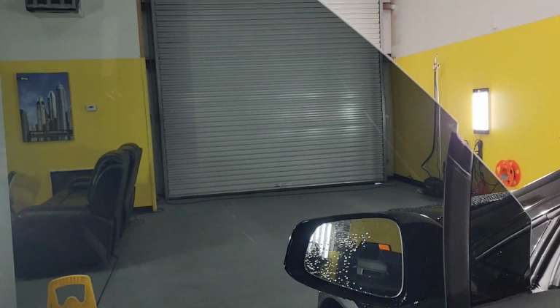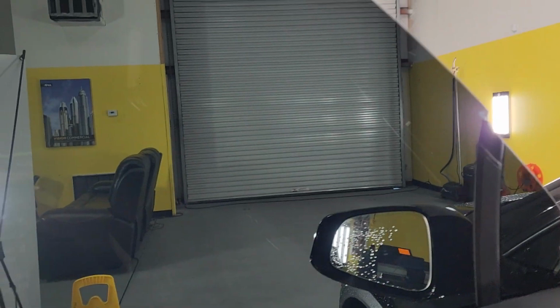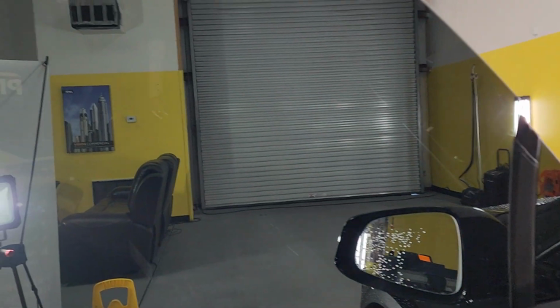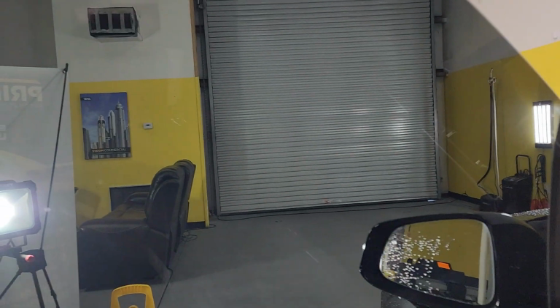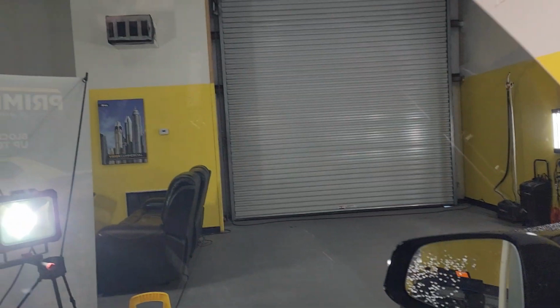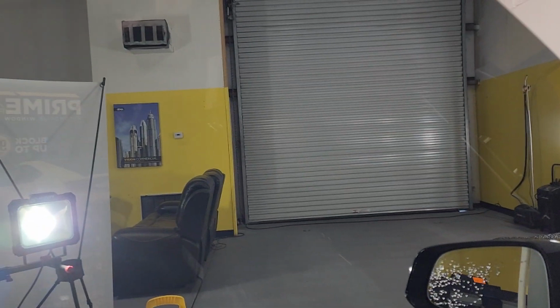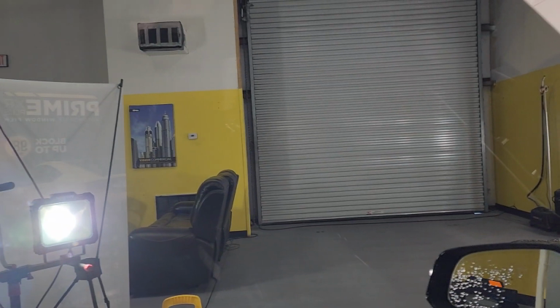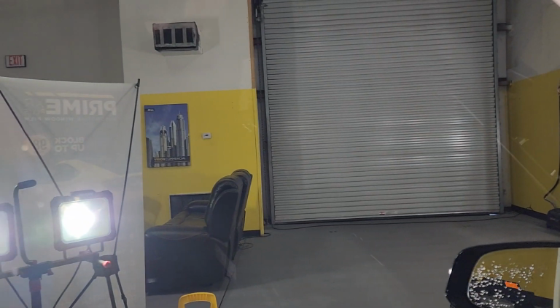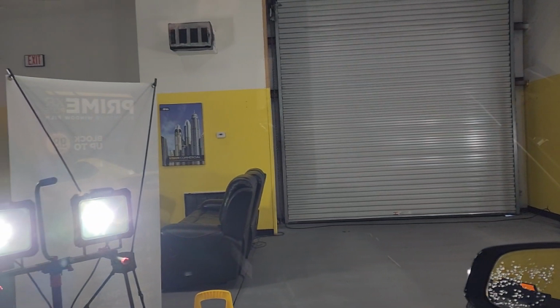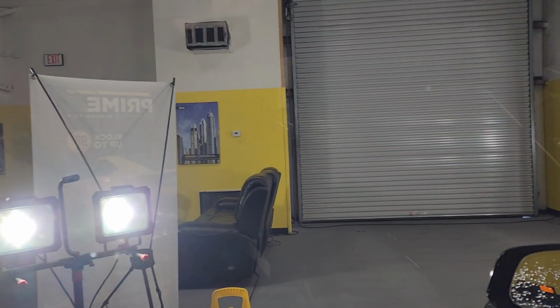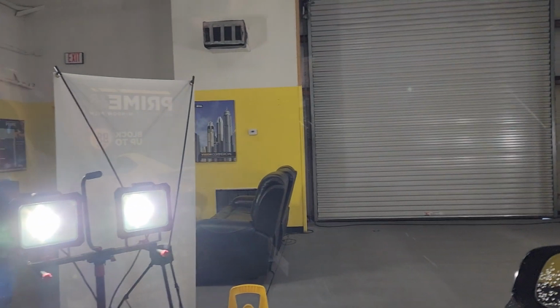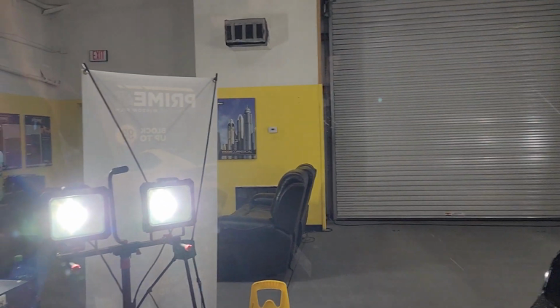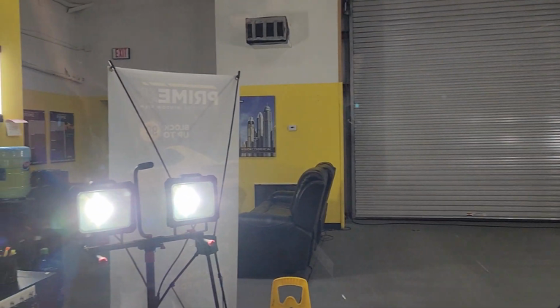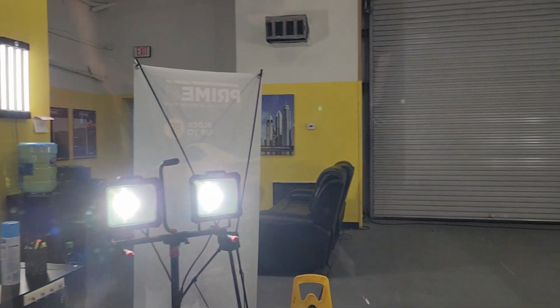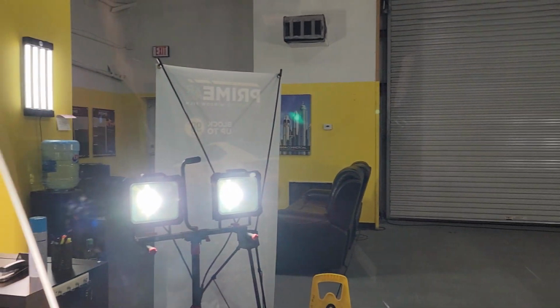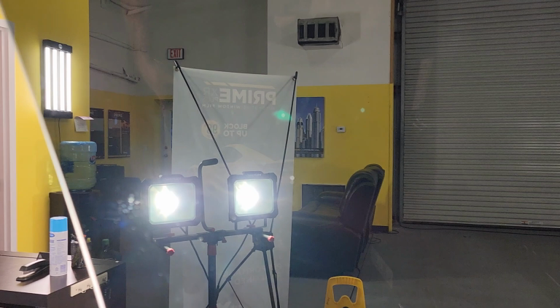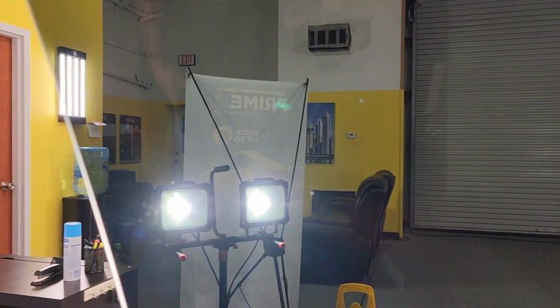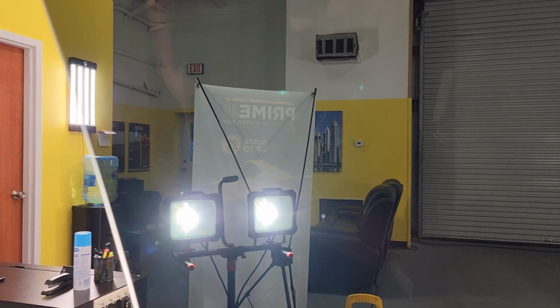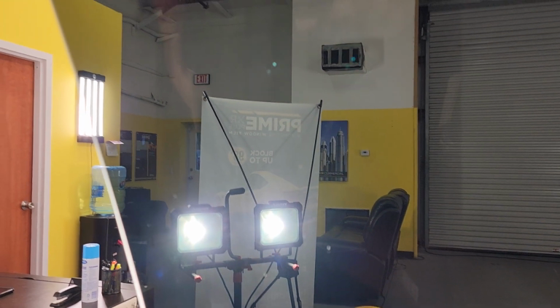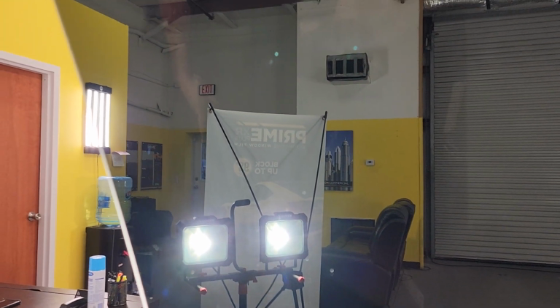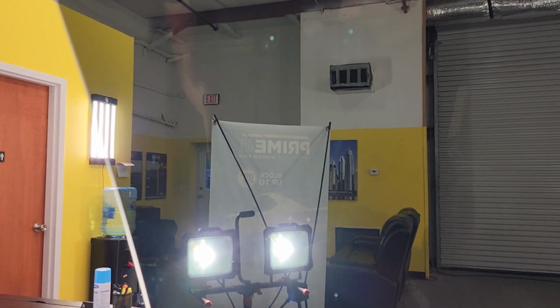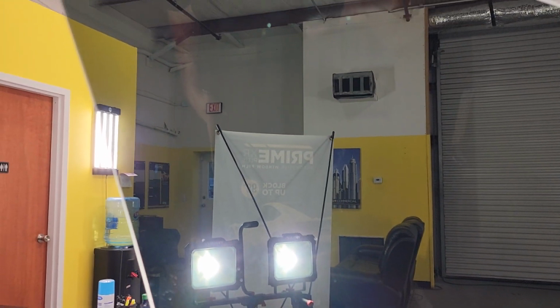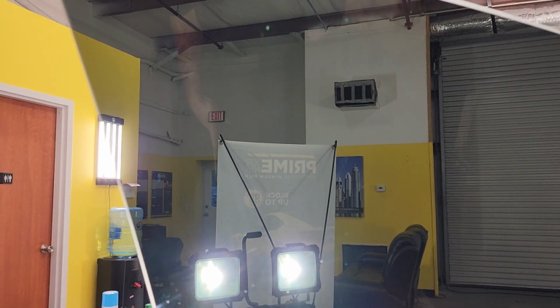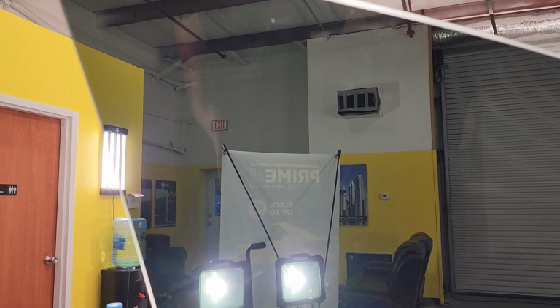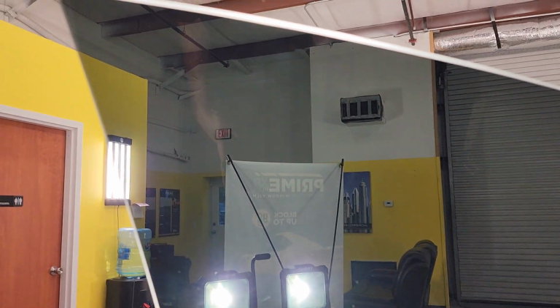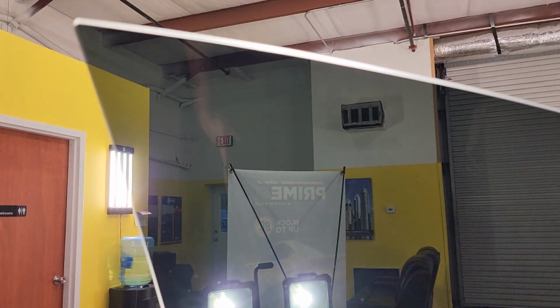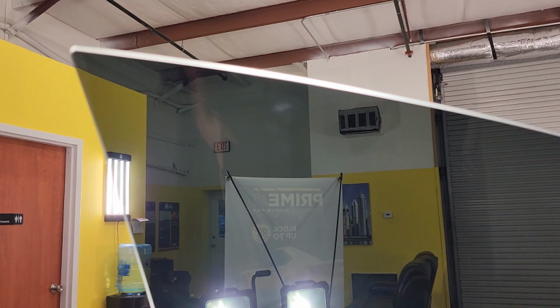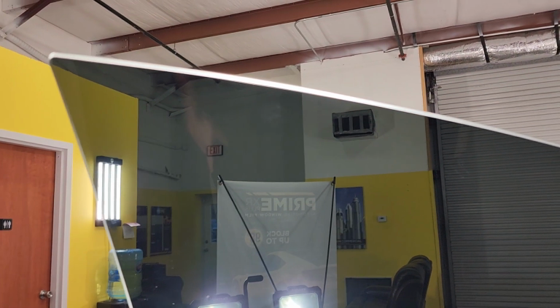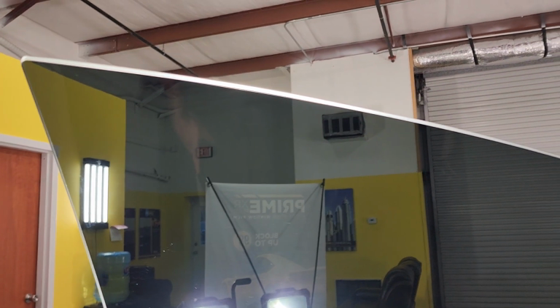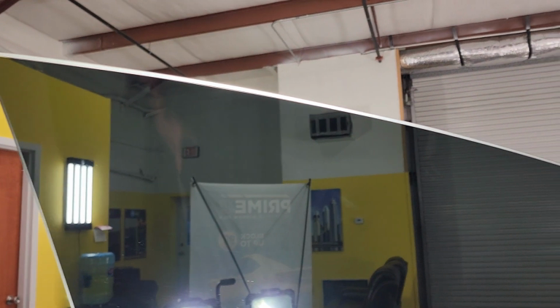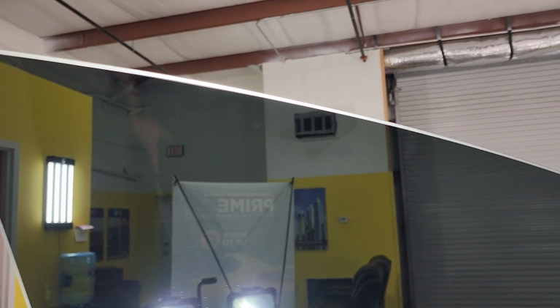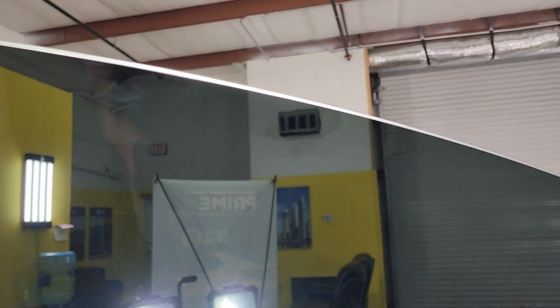You can actually see out of it very well. Now, in the state of Florida you're not supposed to go darker than 28 on the front two doors unless you have a tint waiver.